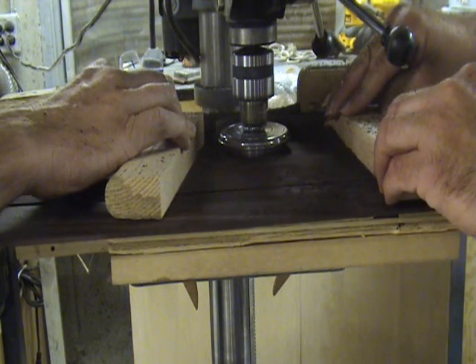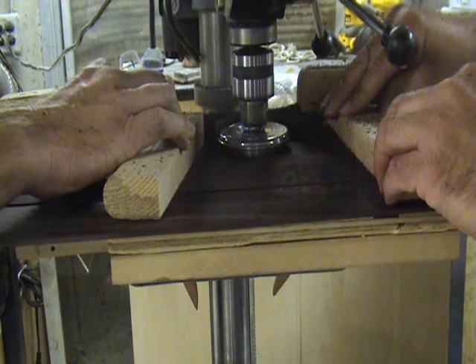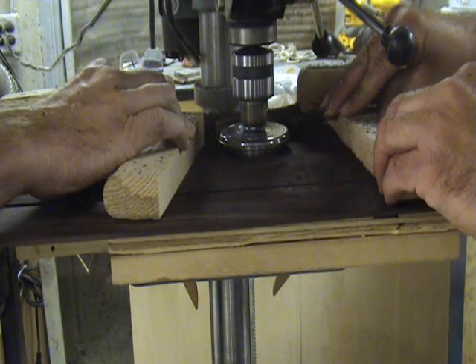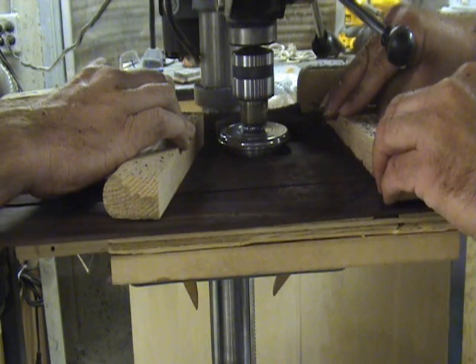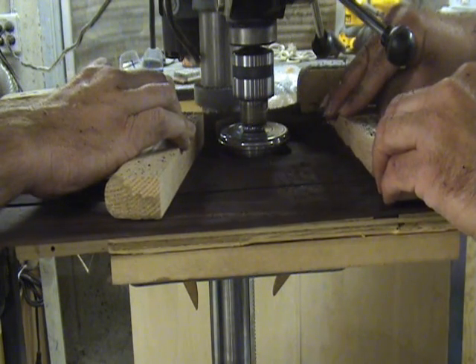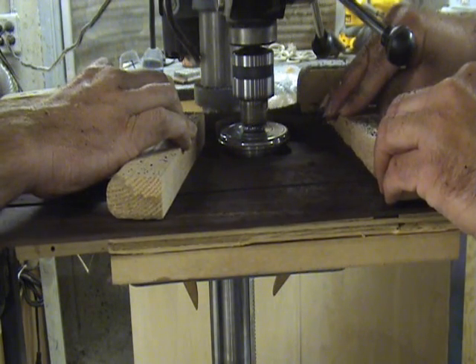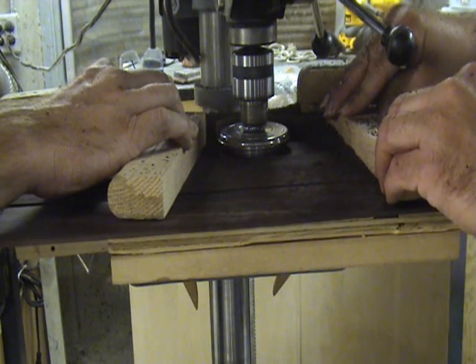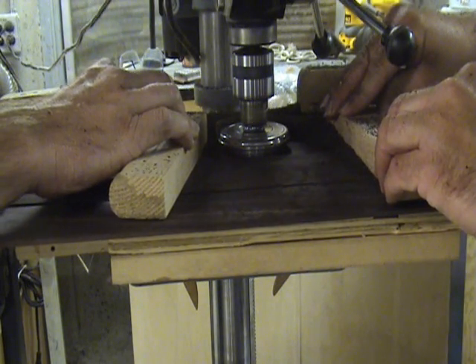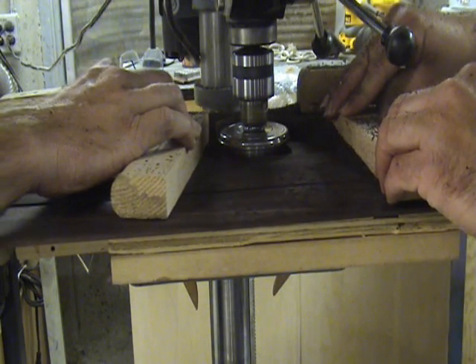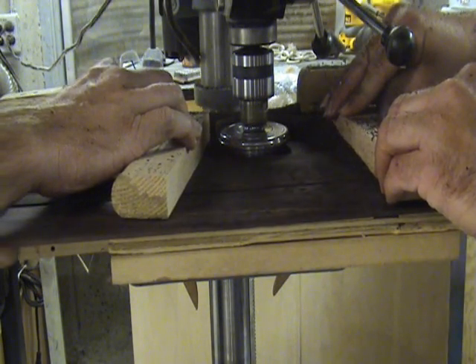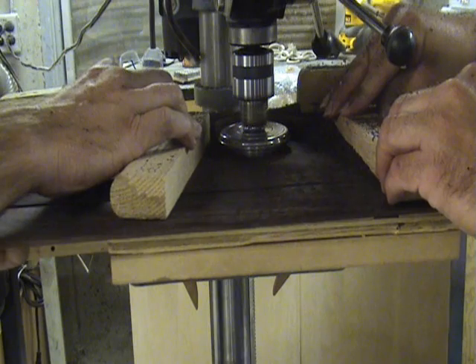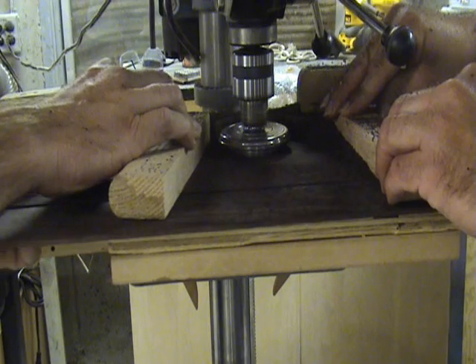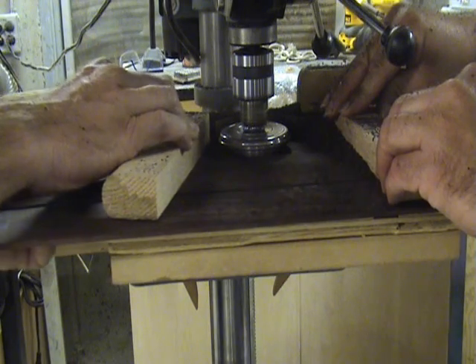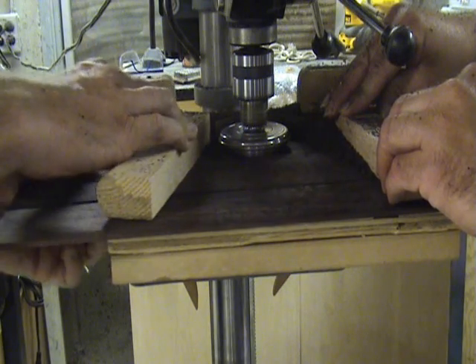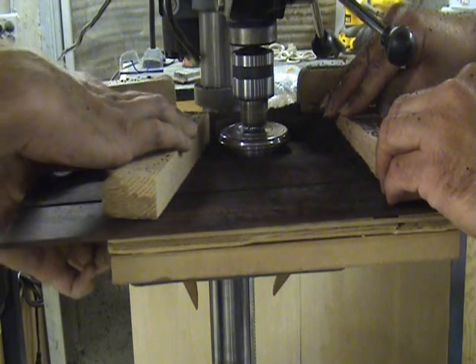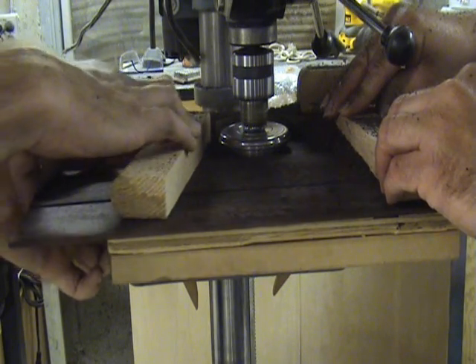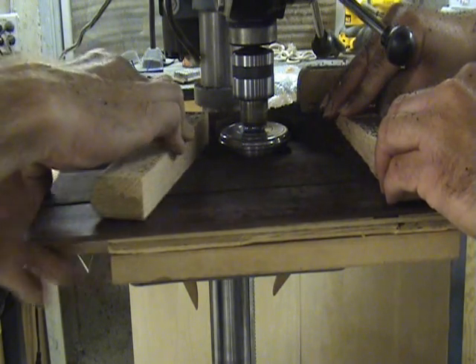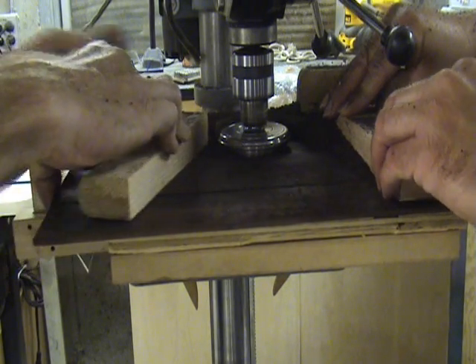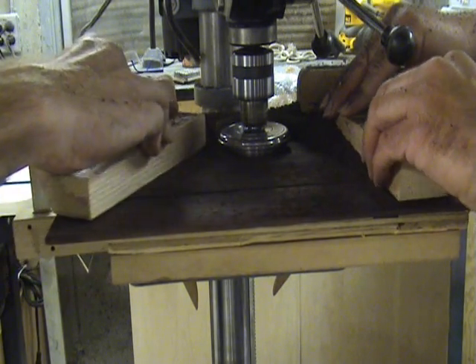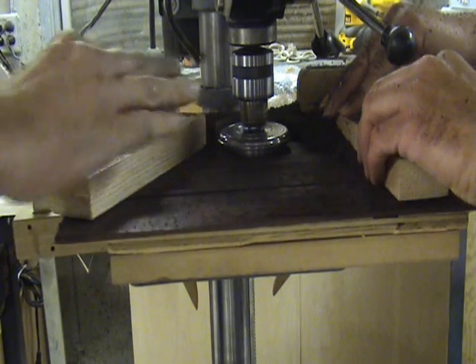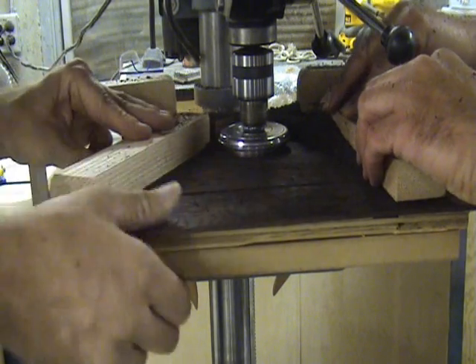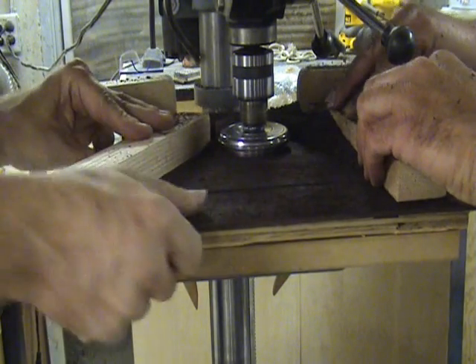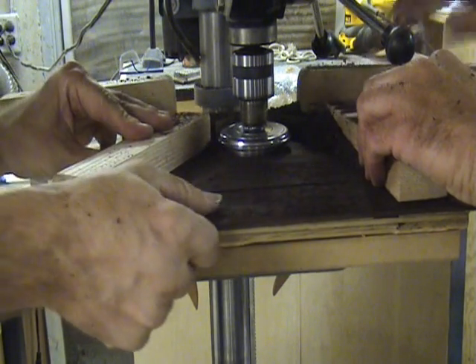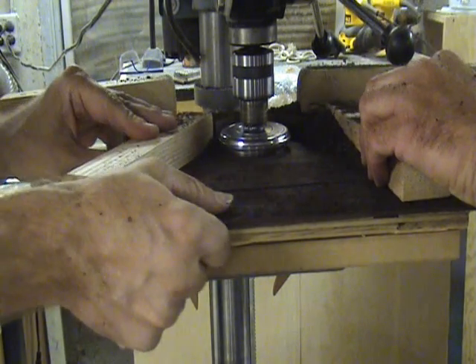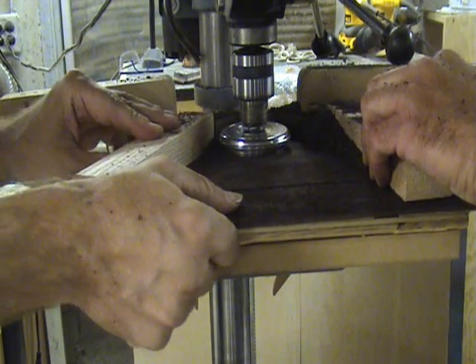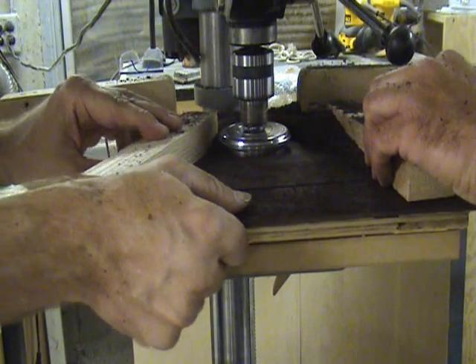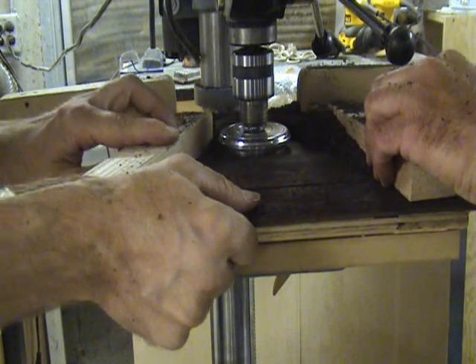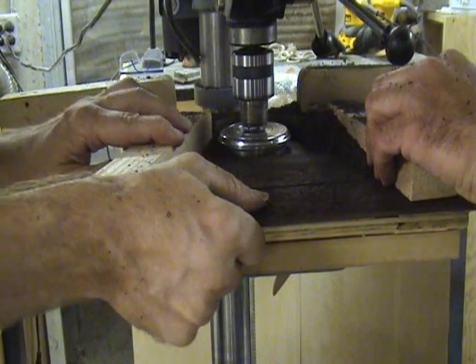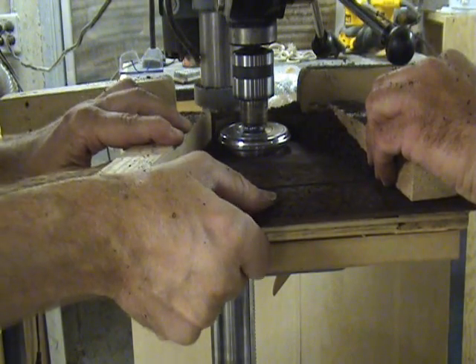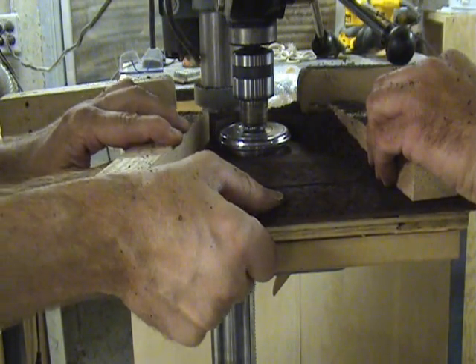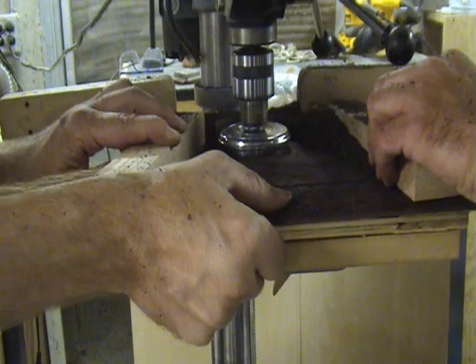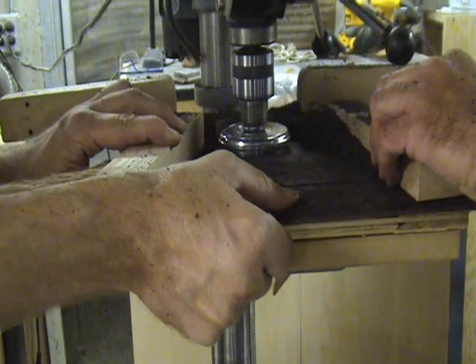It is not necessary to apply a lot of pressure, just slight pressure. If you apply too much pressure it is hard to feed the wood into the tool.